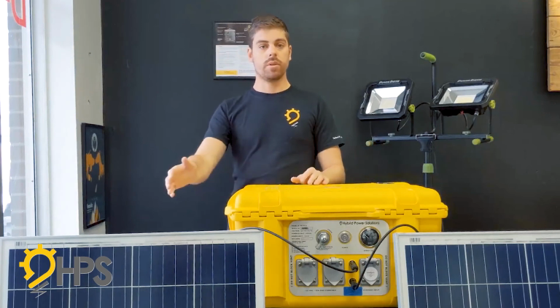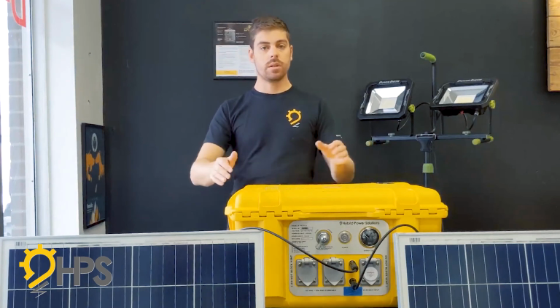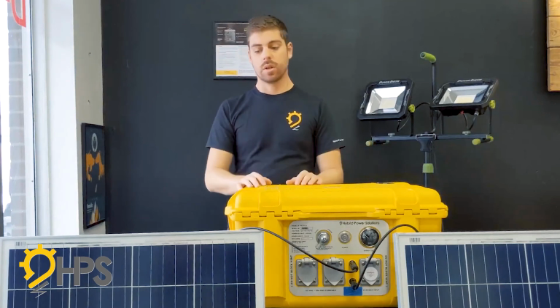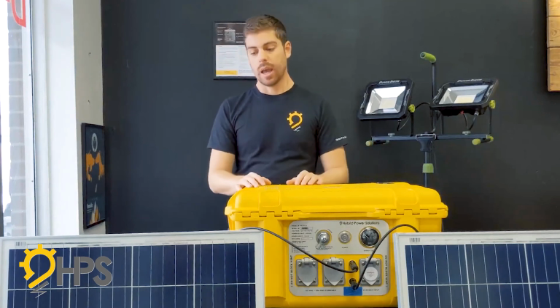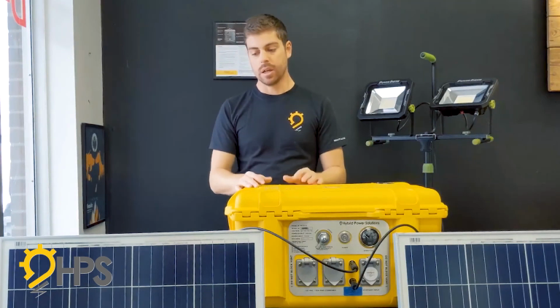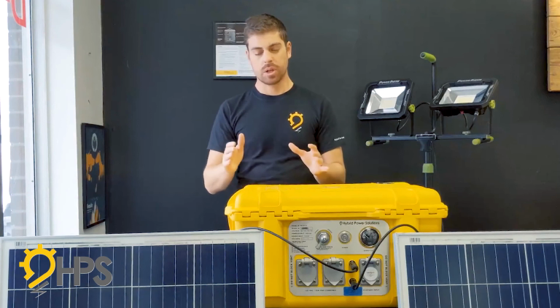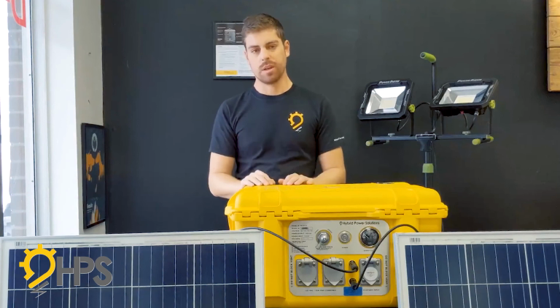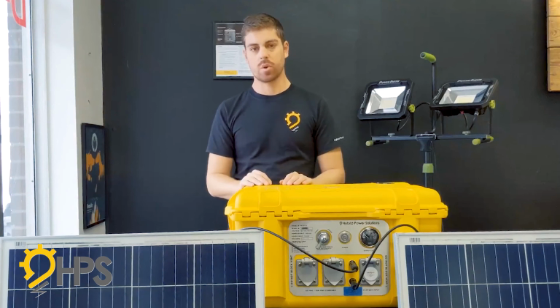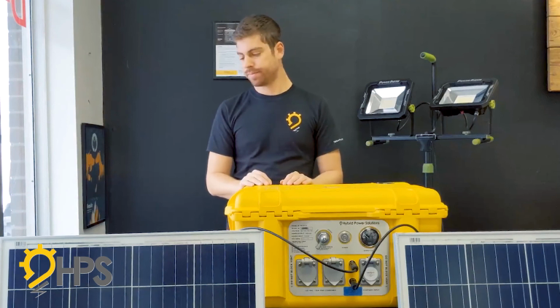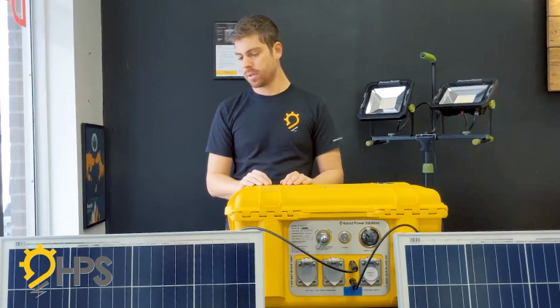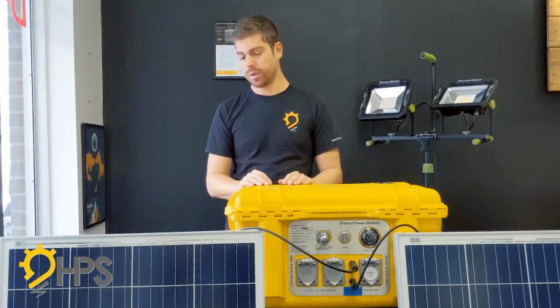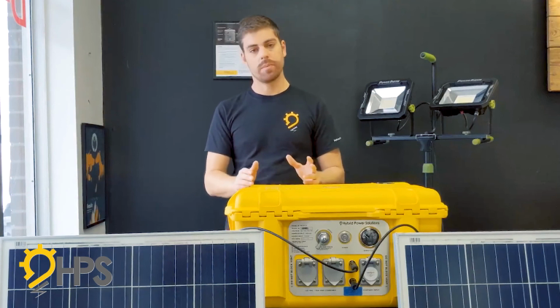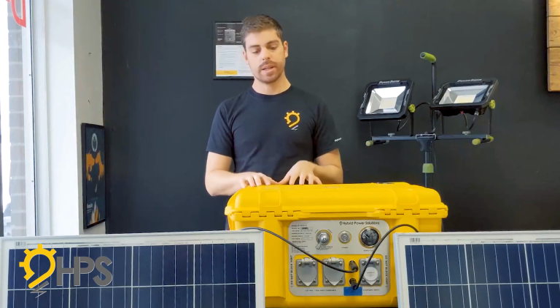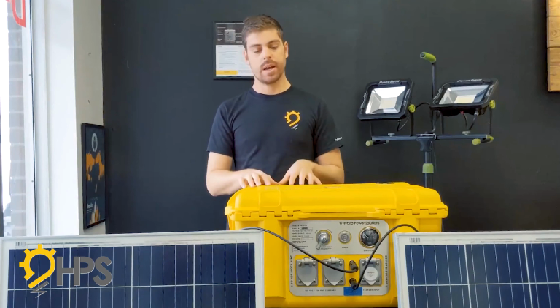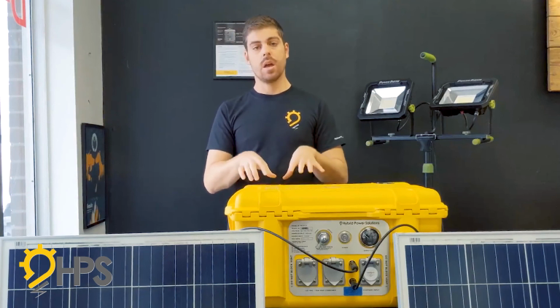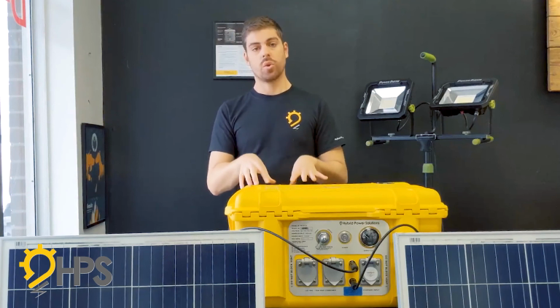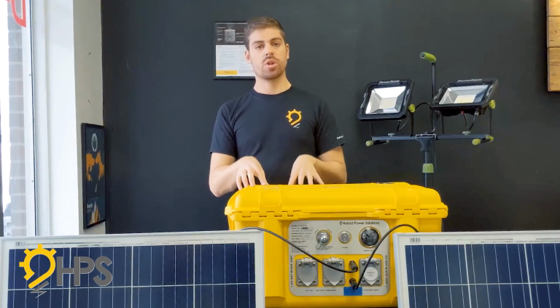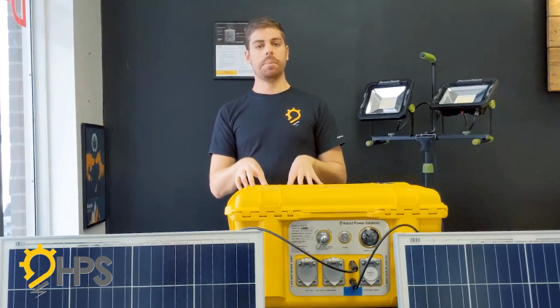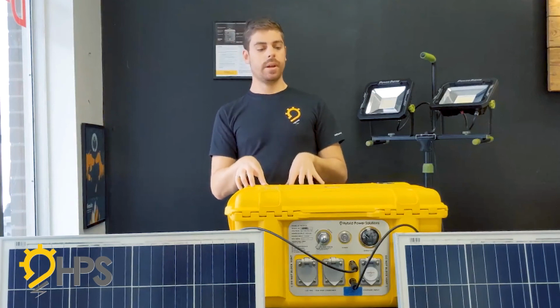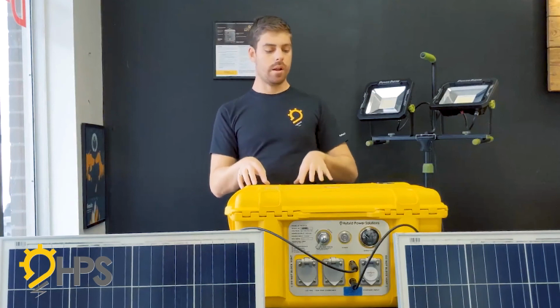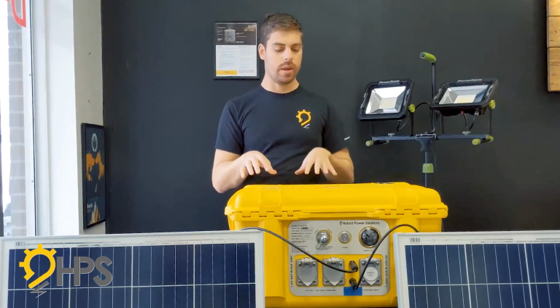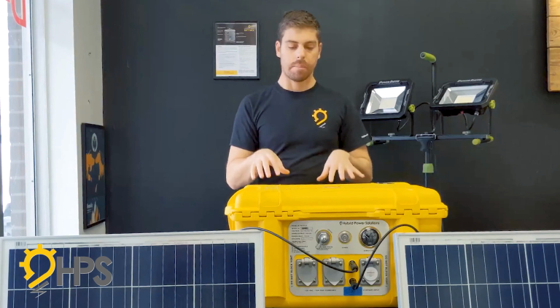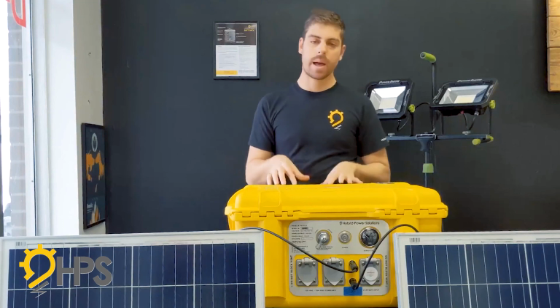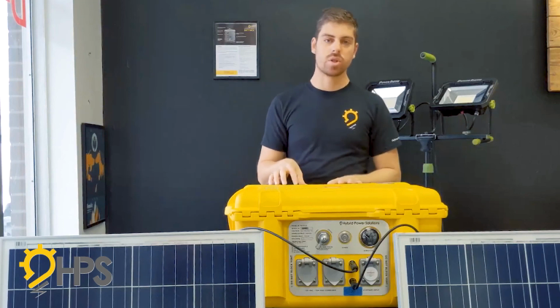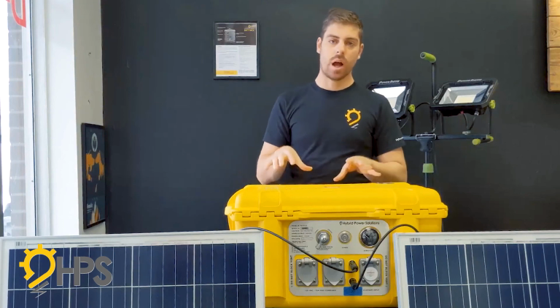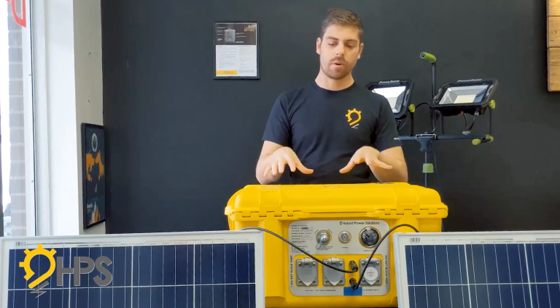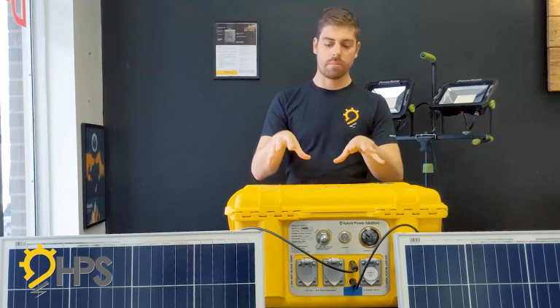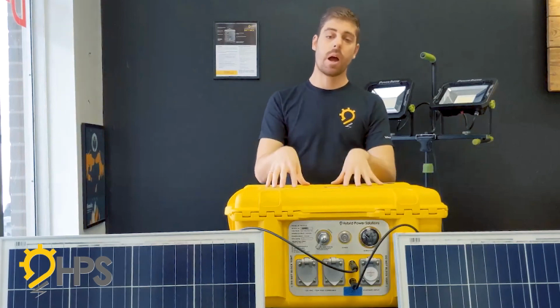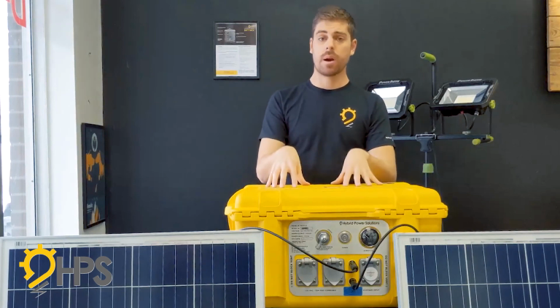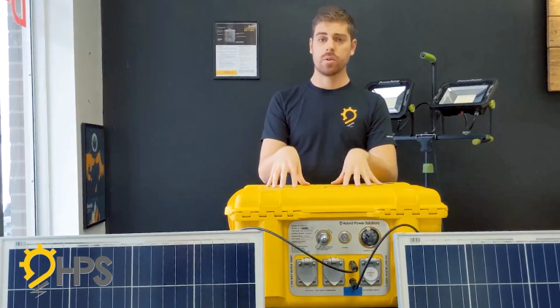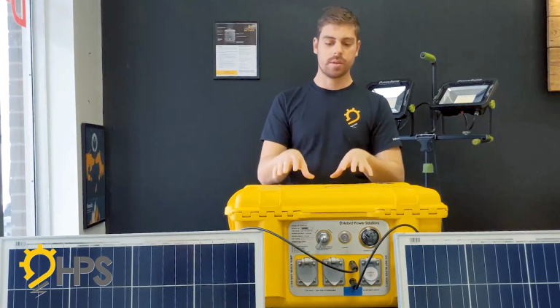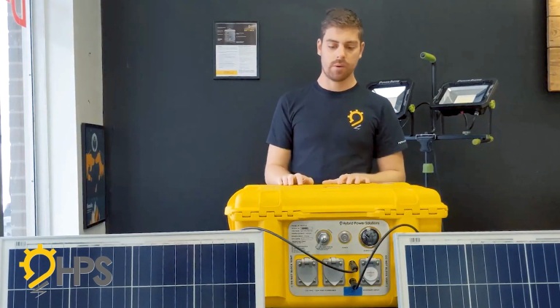Keep extension cords as short as possible. That's the solar charging capability on the Backpack Energy Hybrid from Hybrid Power Solutions — thank you.